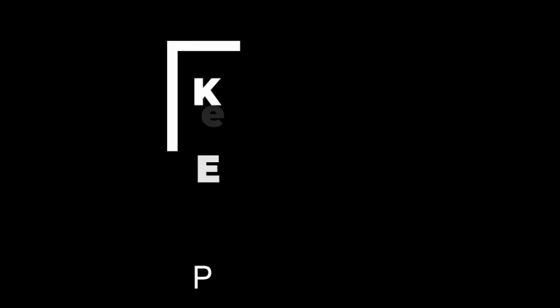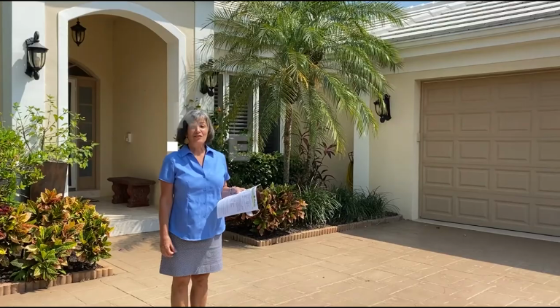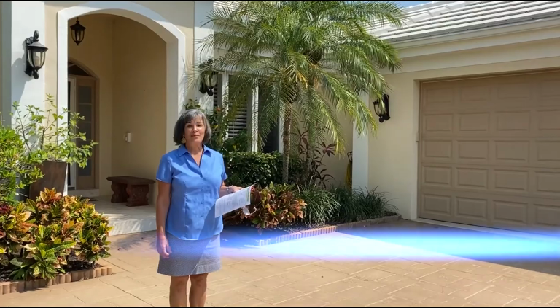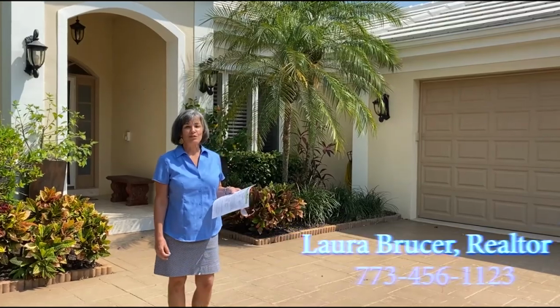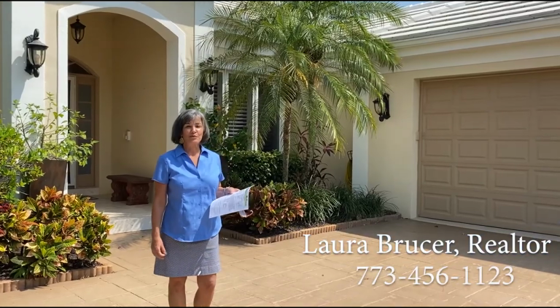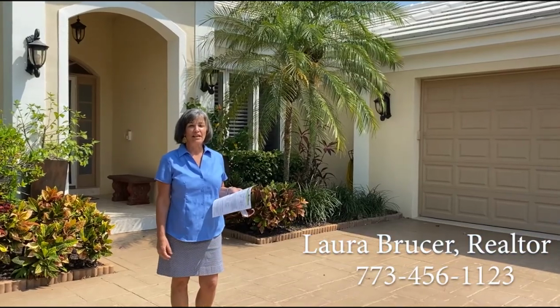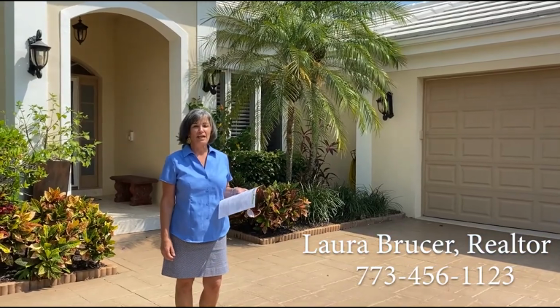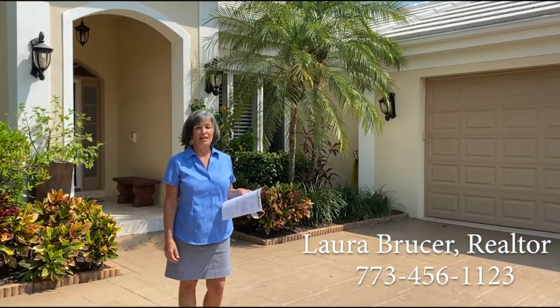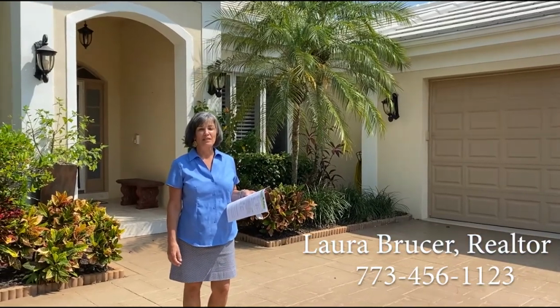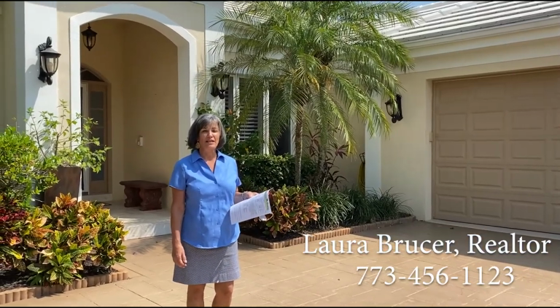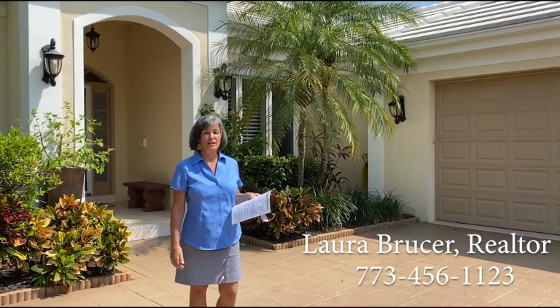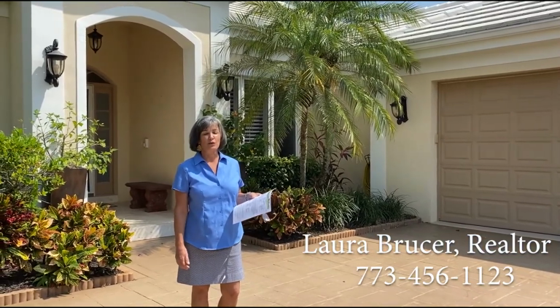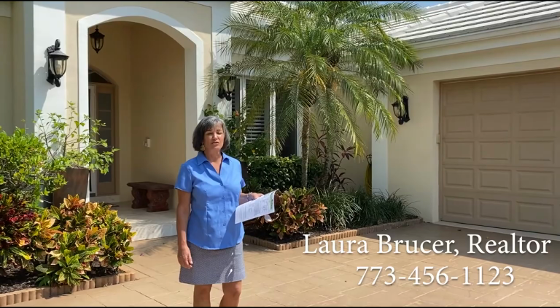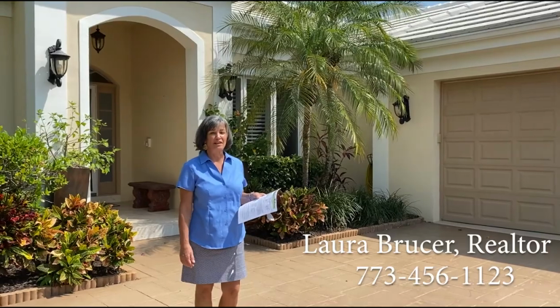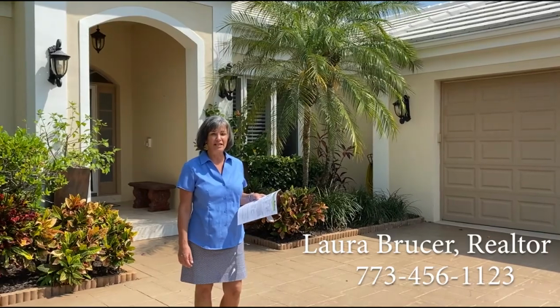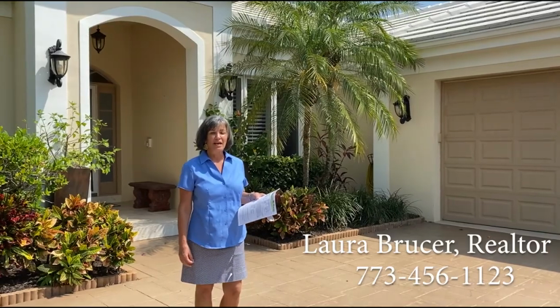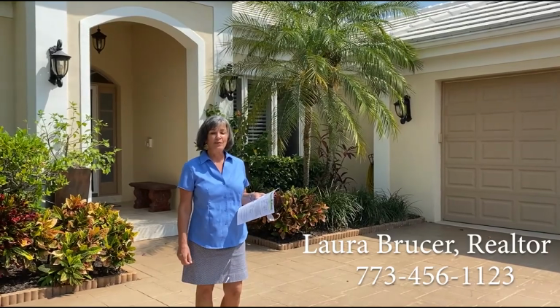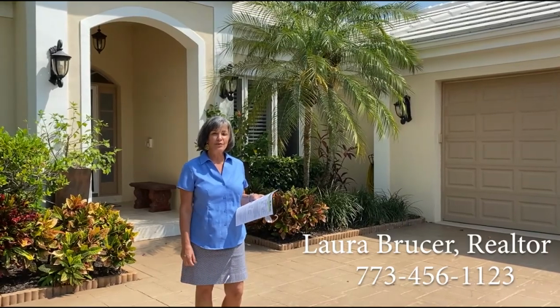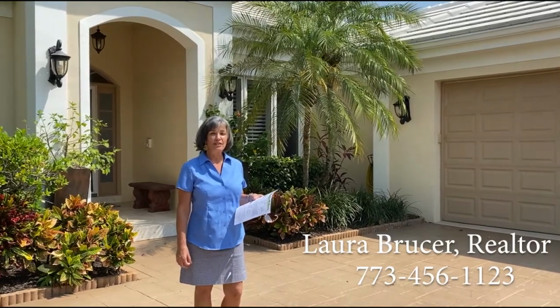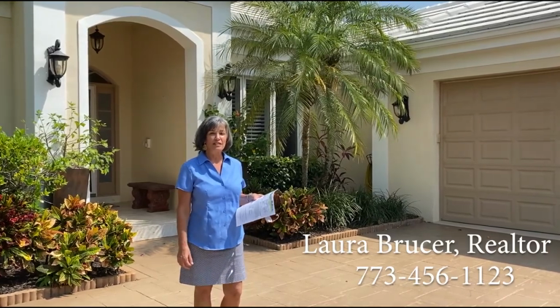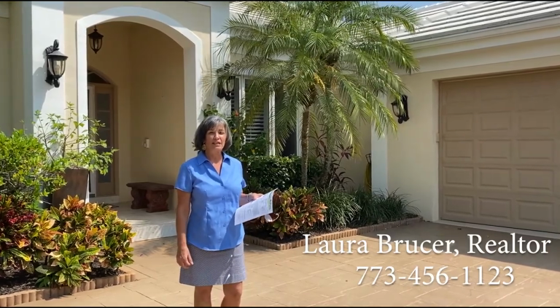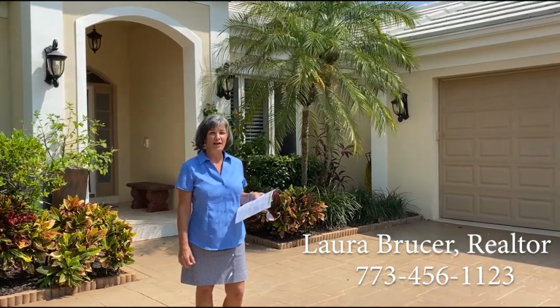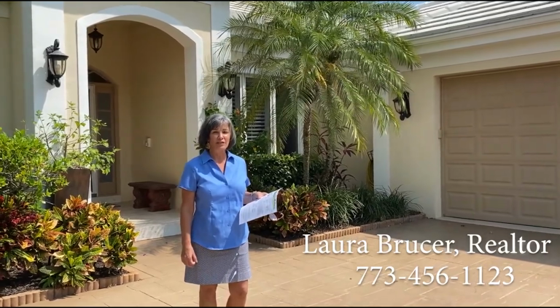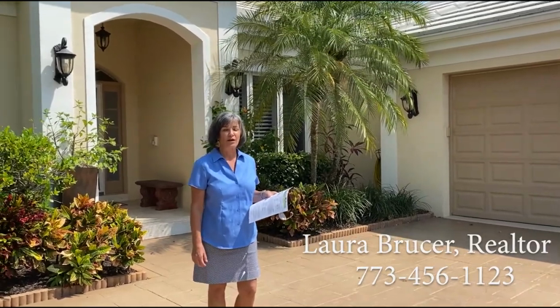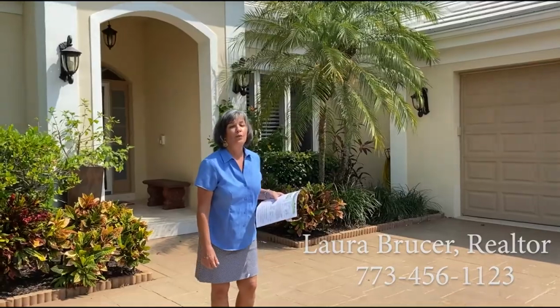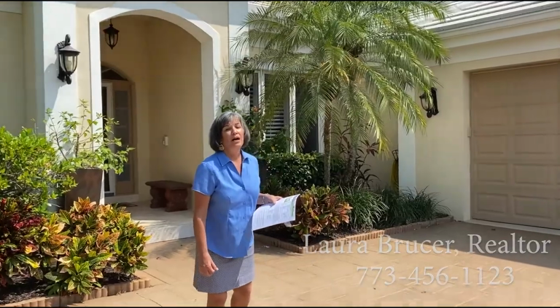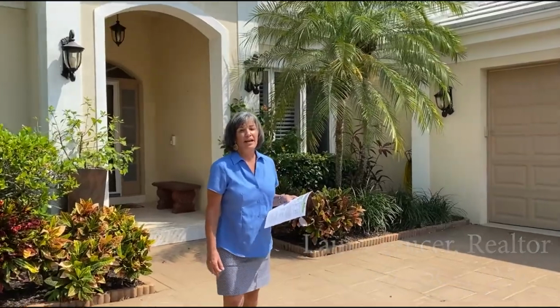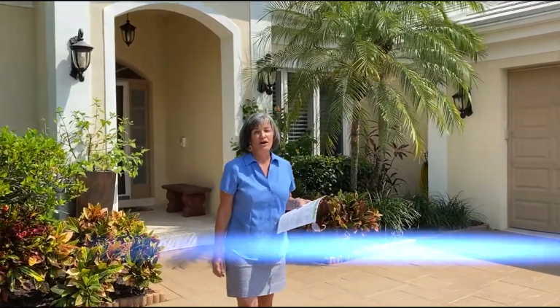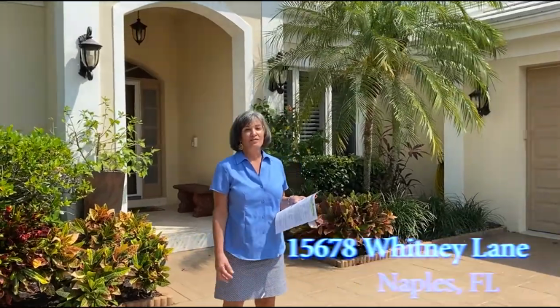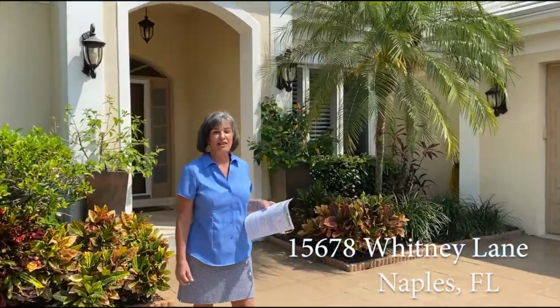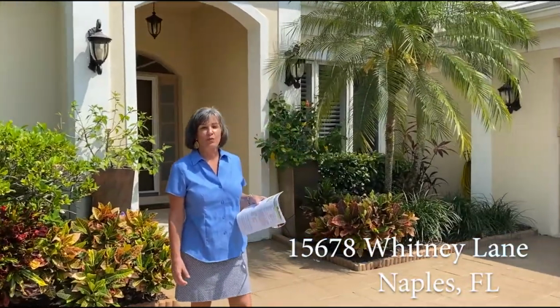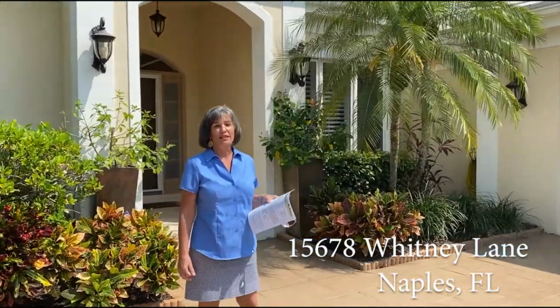Good afternoon, my name is Lauren Brewser and I am a real estate agent with the Keller Williams Judge My Home Team, and I want to show you this listing in Autobot Country Club. We are at 15678 Whitney Lane.